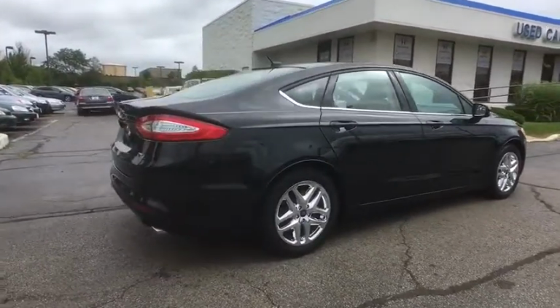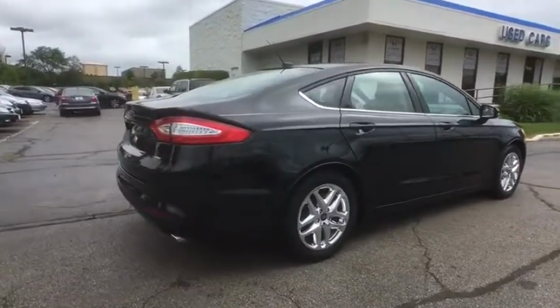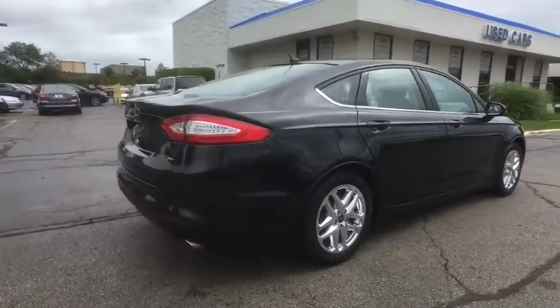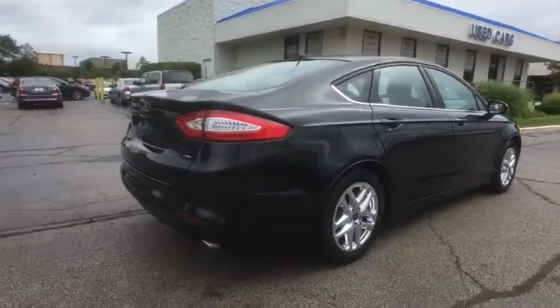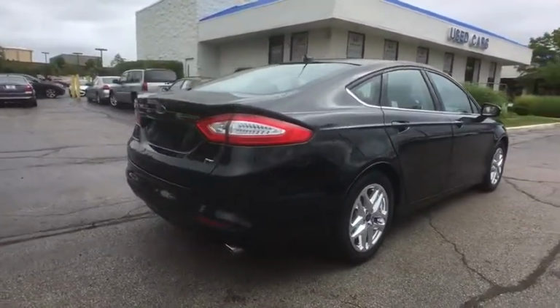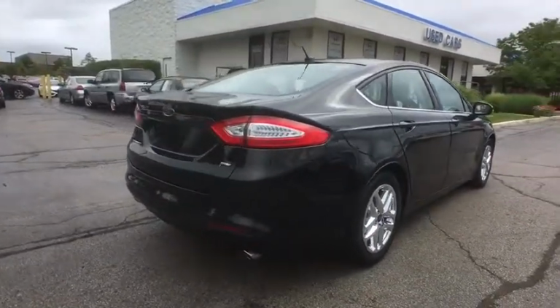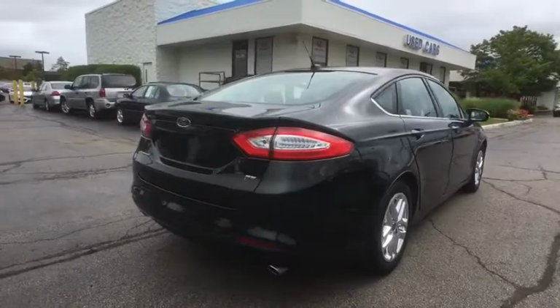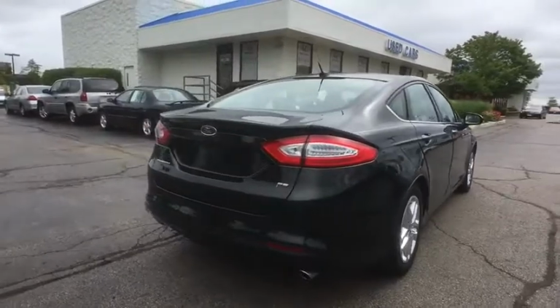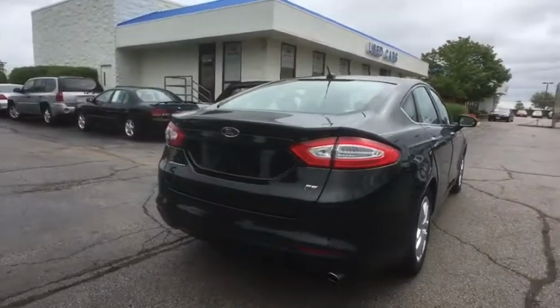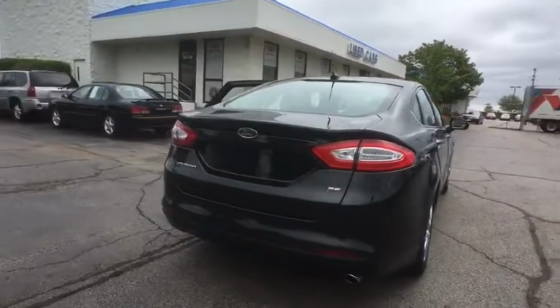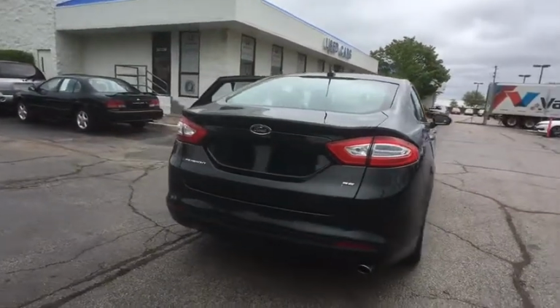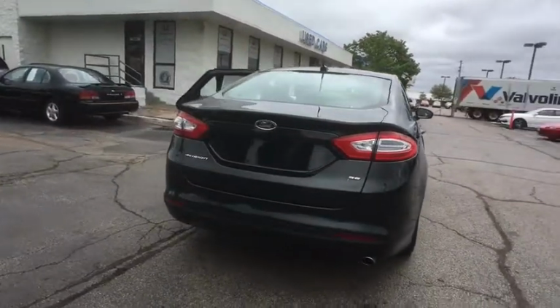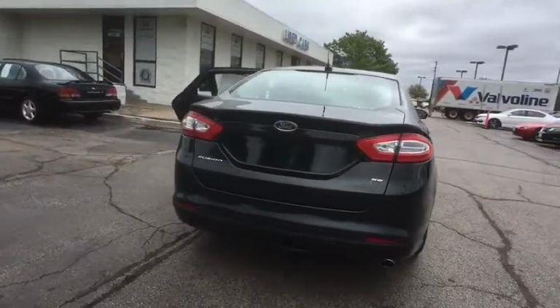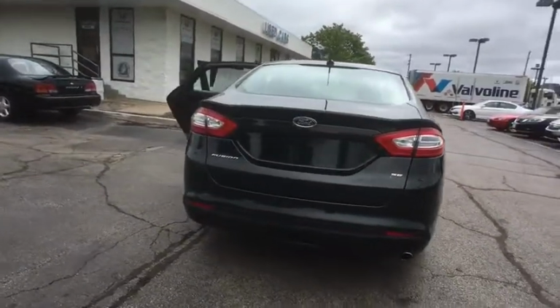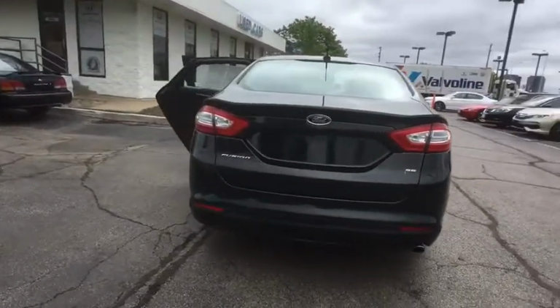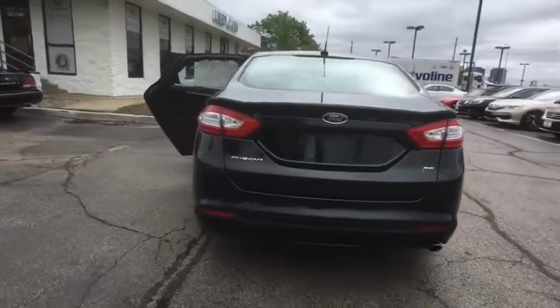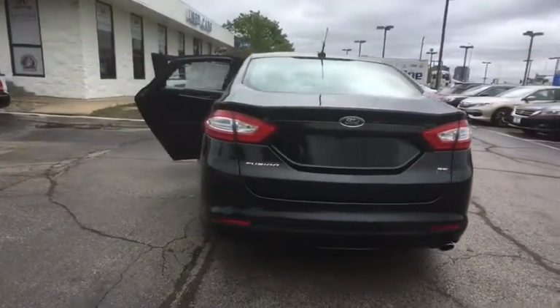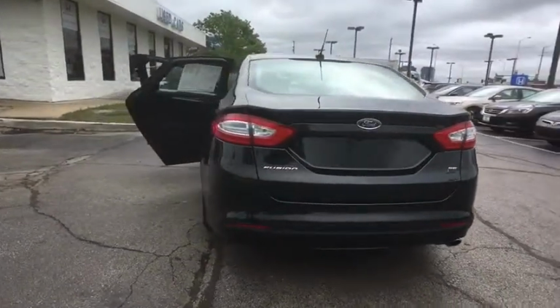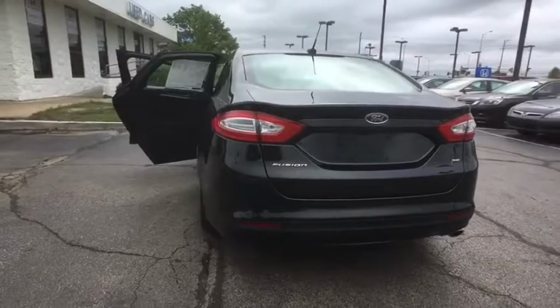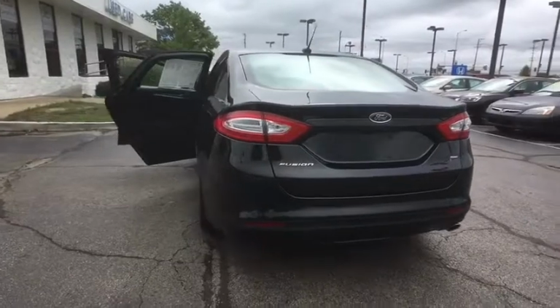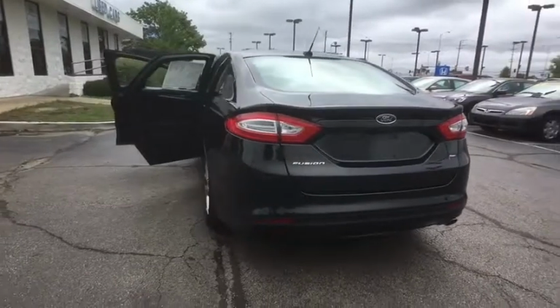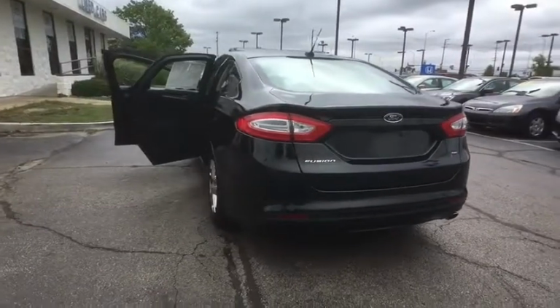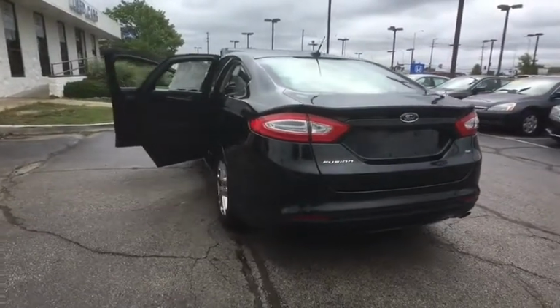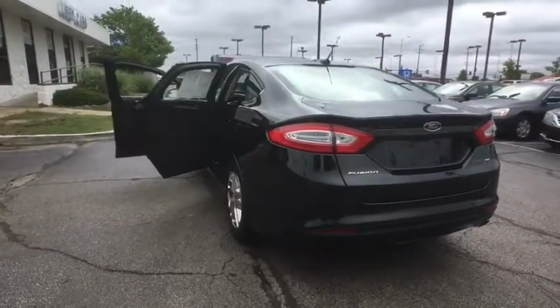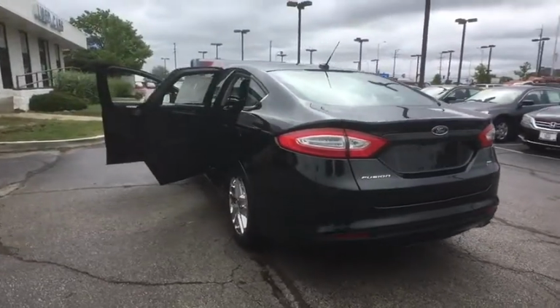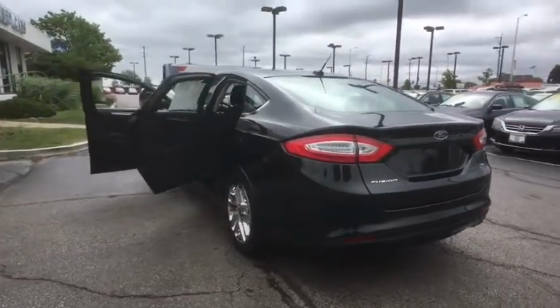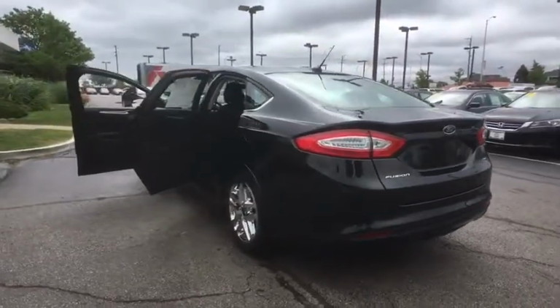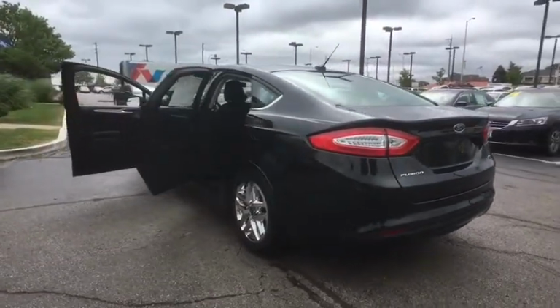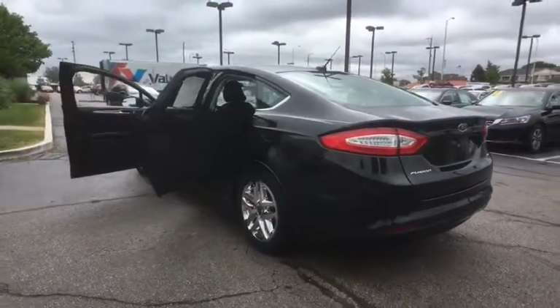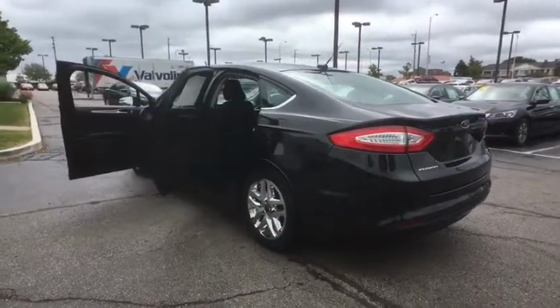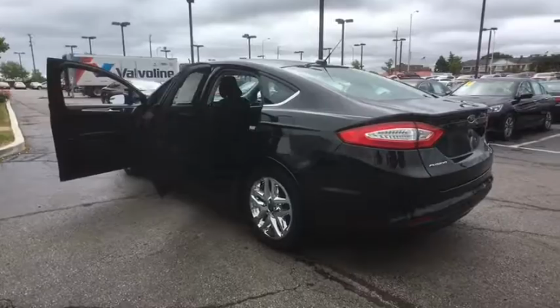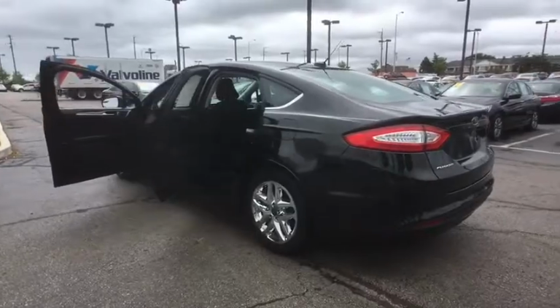Power passenger seat, traction control, dual airbags, Bluetooth, power steering, alloy wheels, four-wheel disc brakes, rear window defroster, power windows, CD player, security system, electronic stability control.